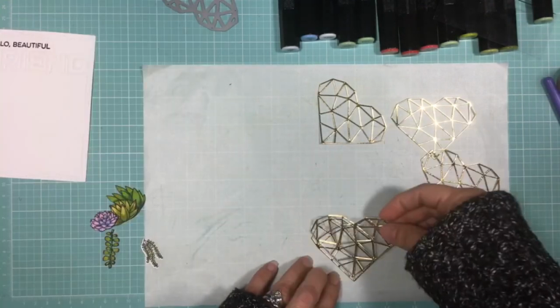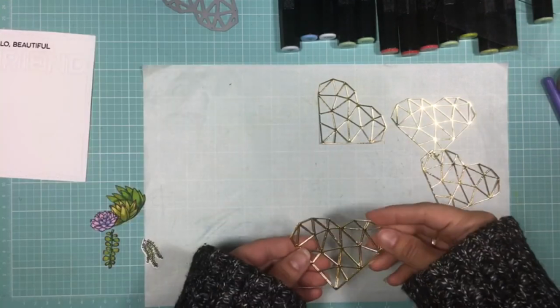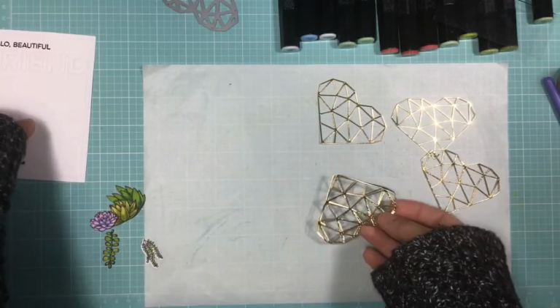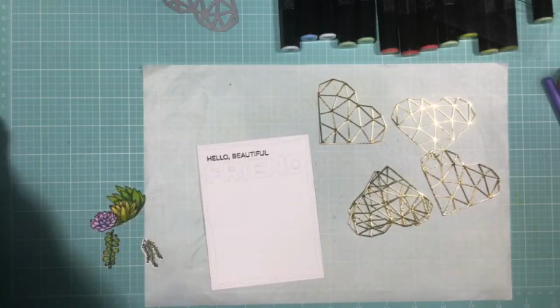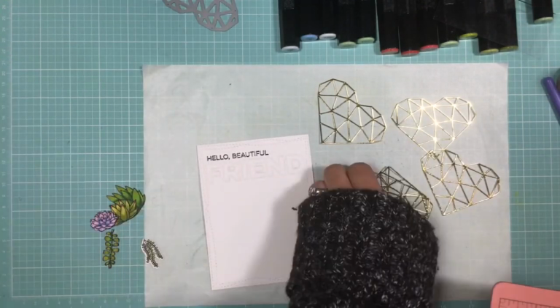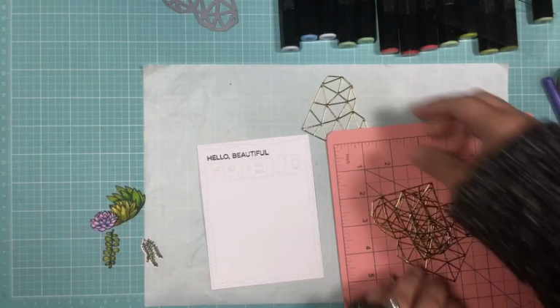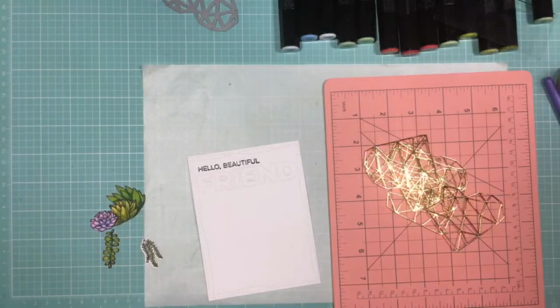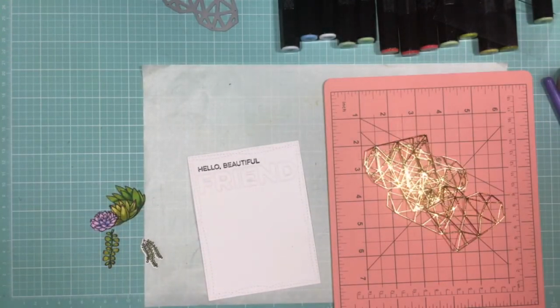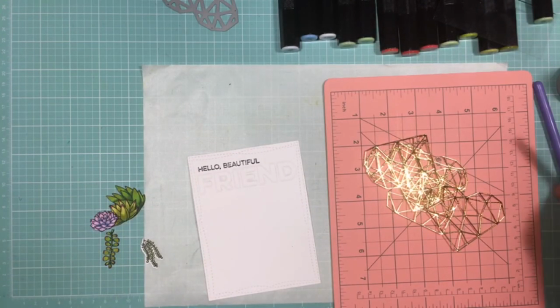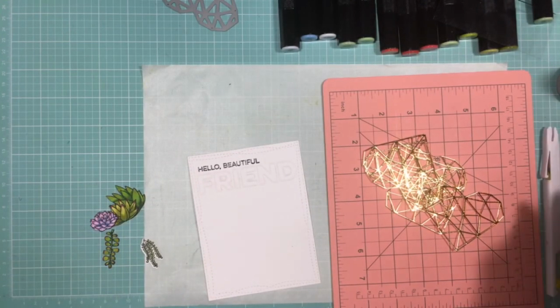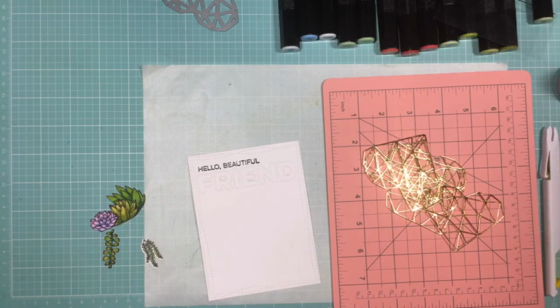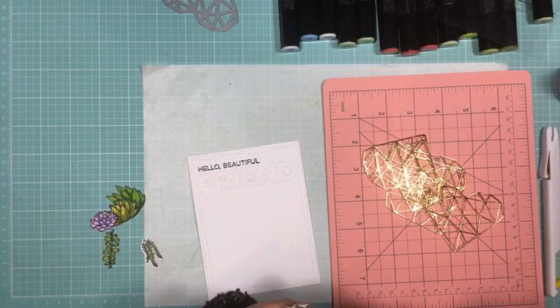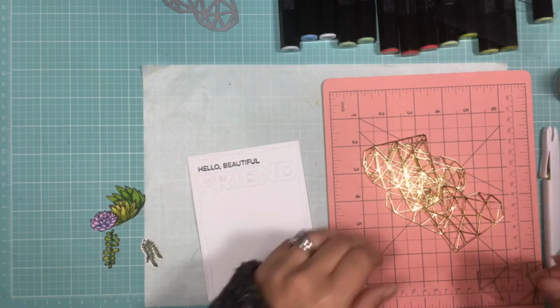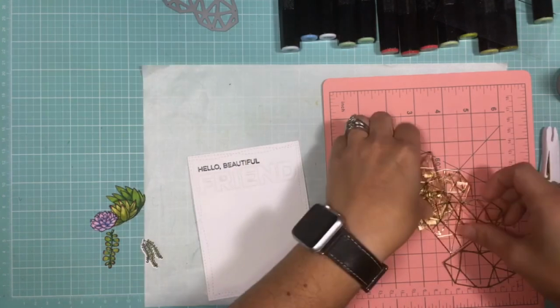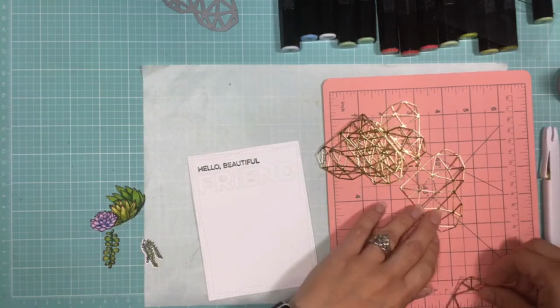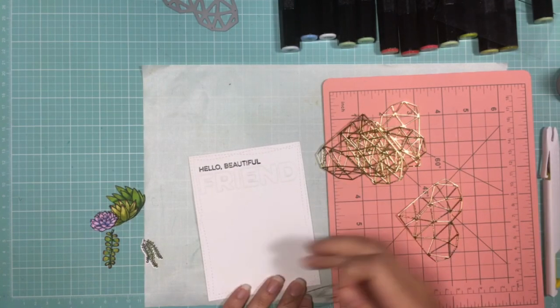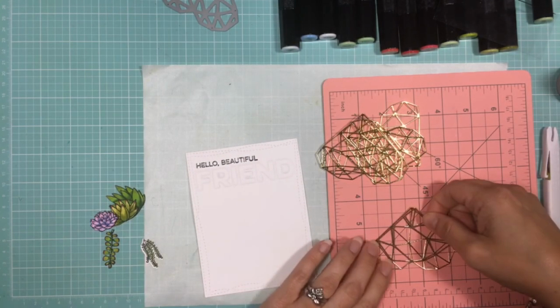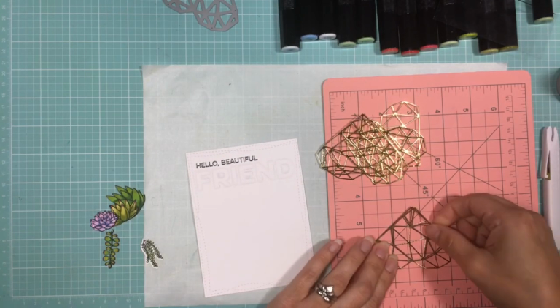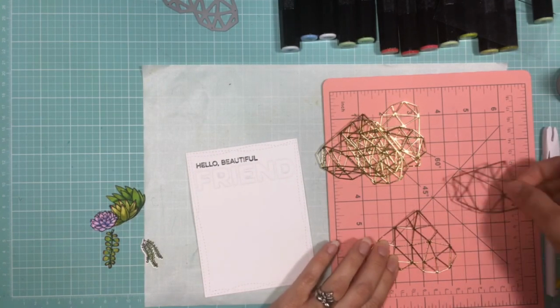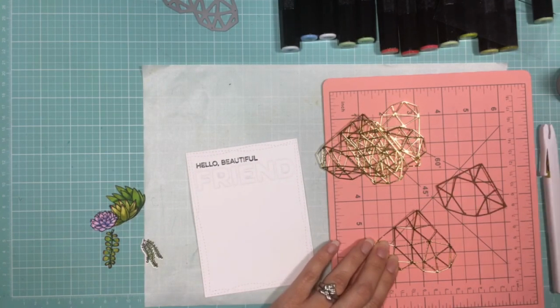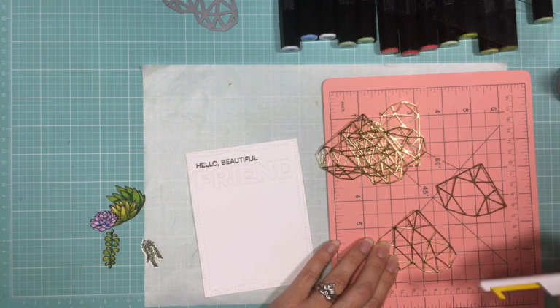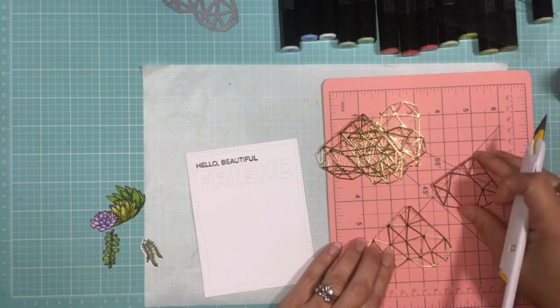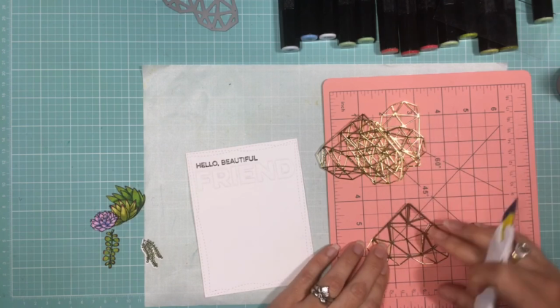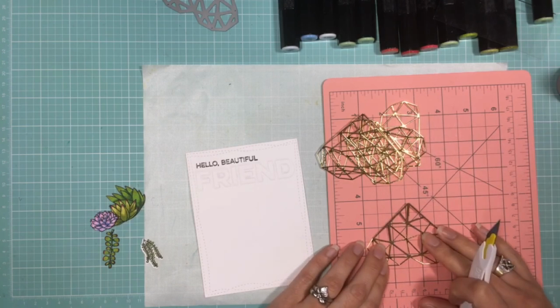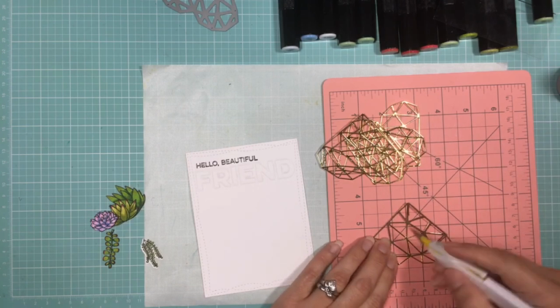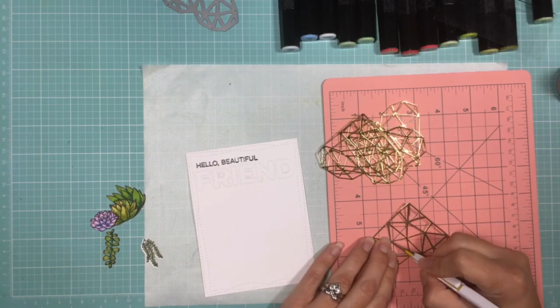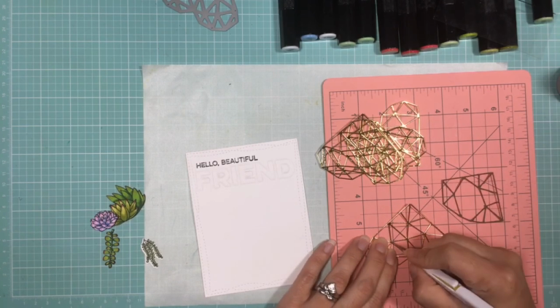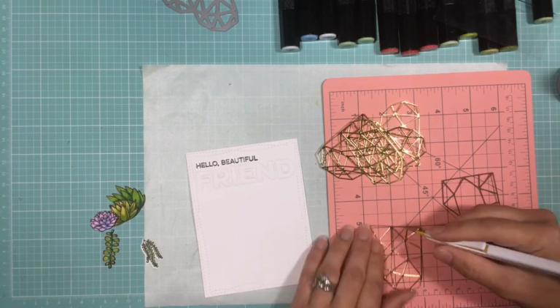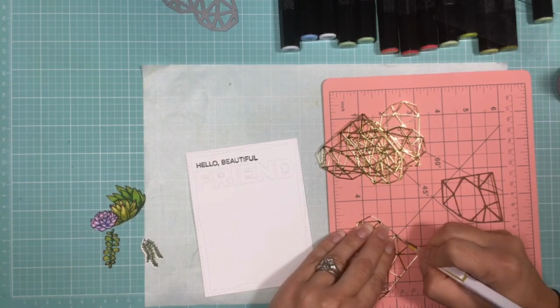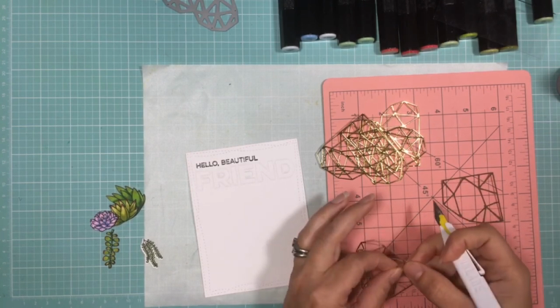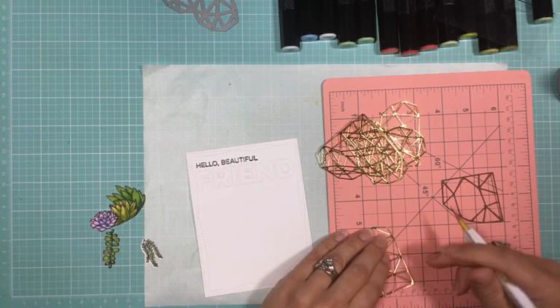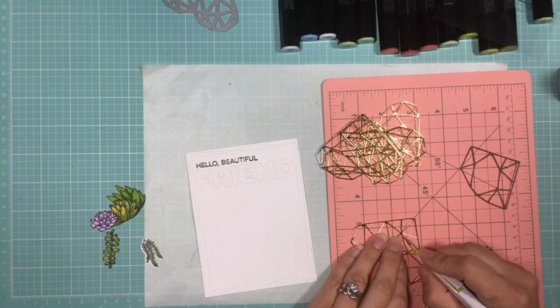To create the terrarium I die cut five pieces of the abstract heart. I had previously die cut one out and played with the image until I got one that I liked, and here I'm just going to be using a sharp blade to create my front panel.